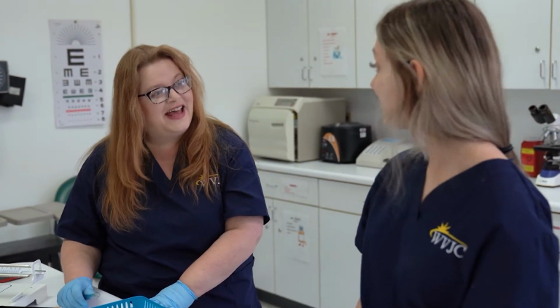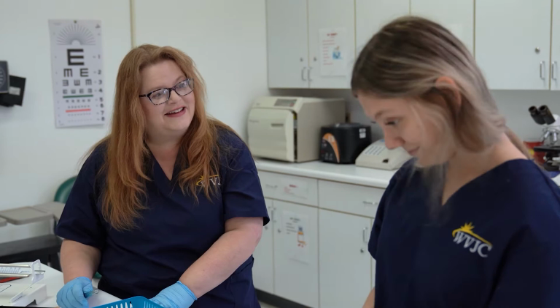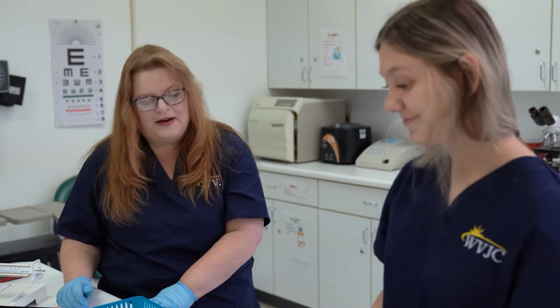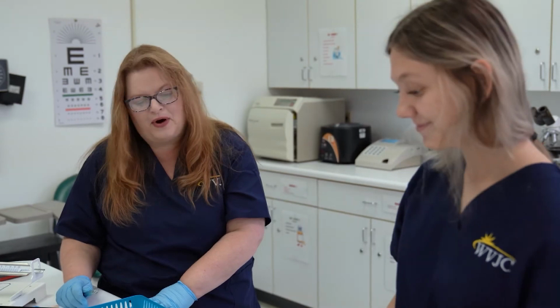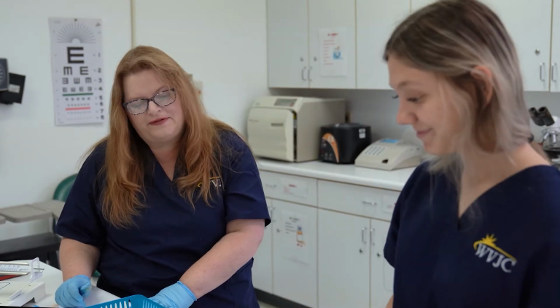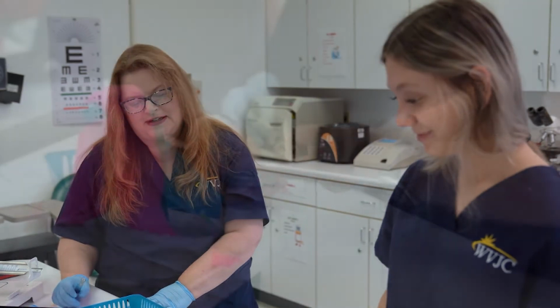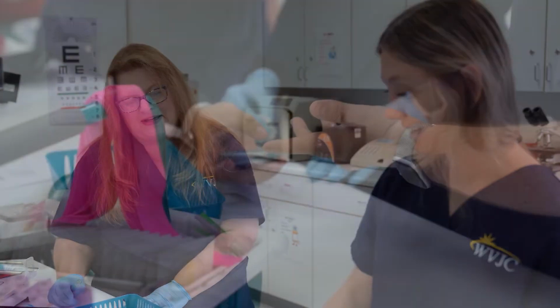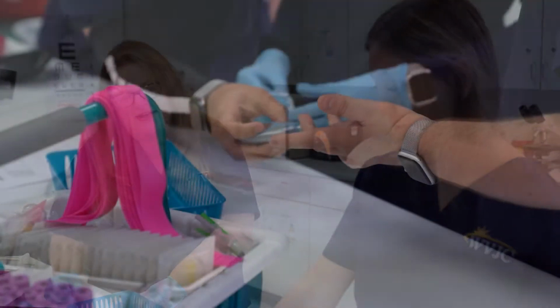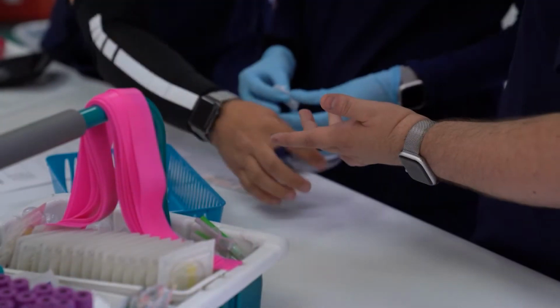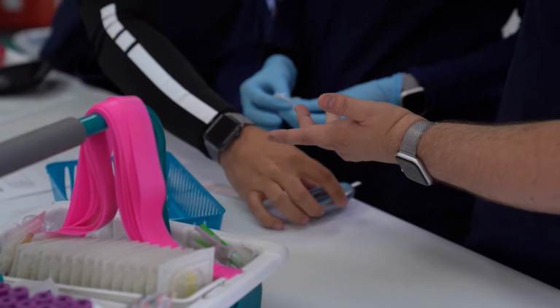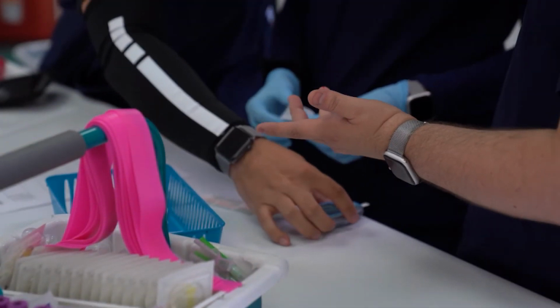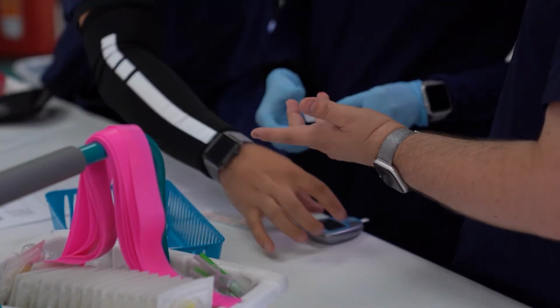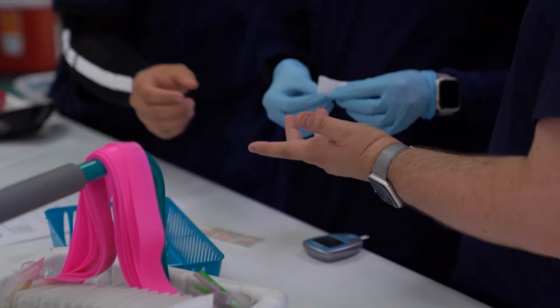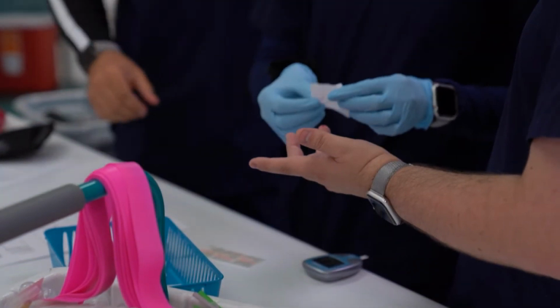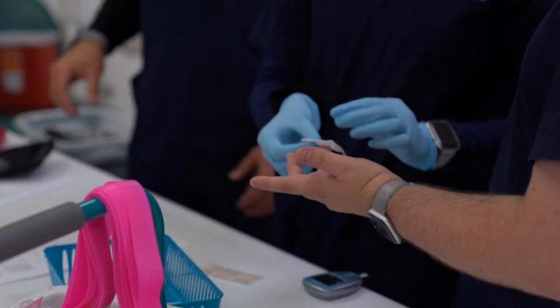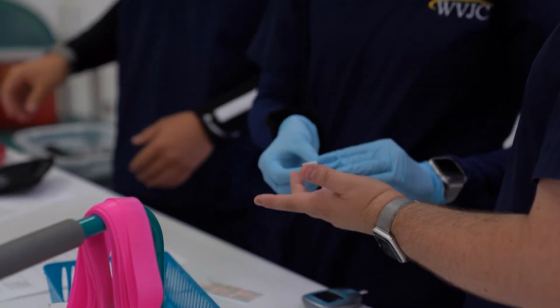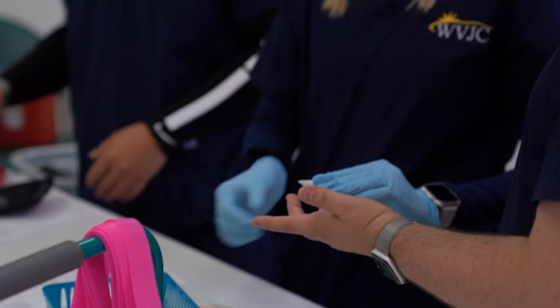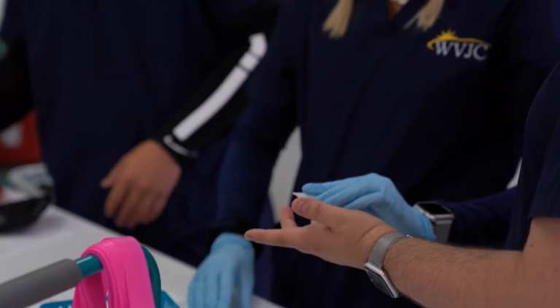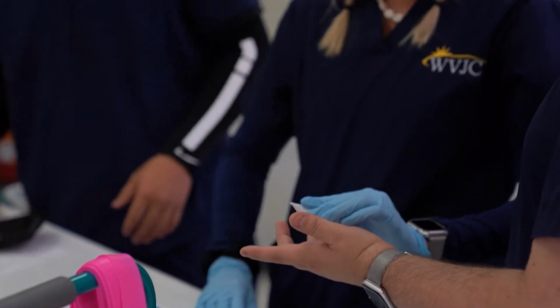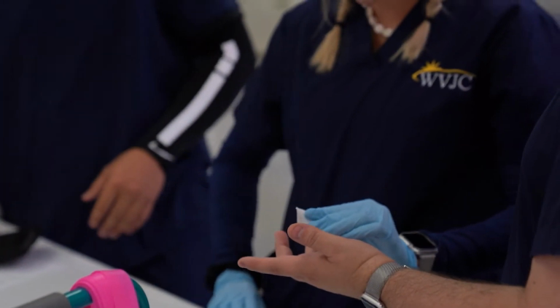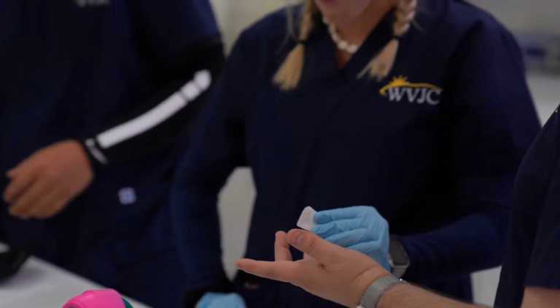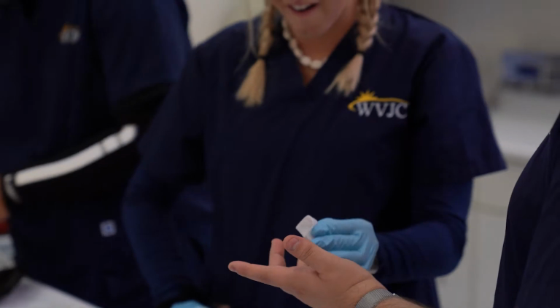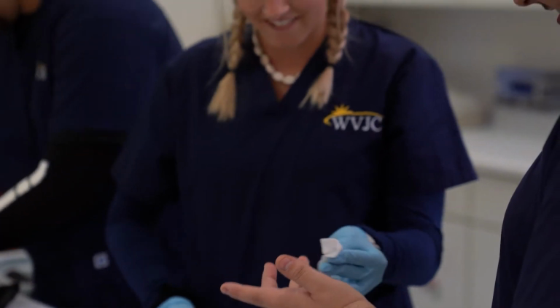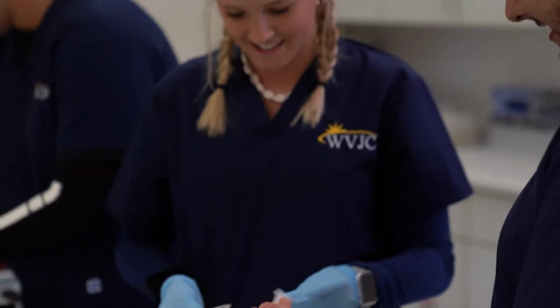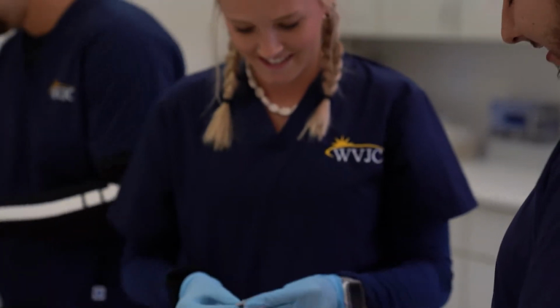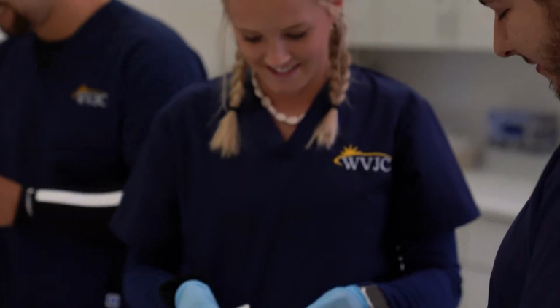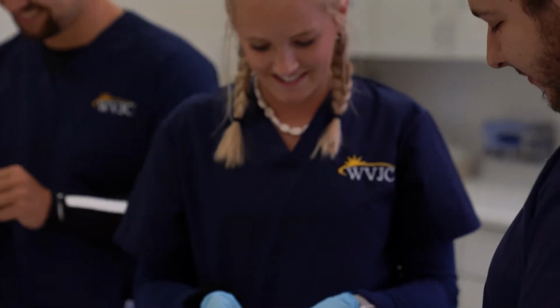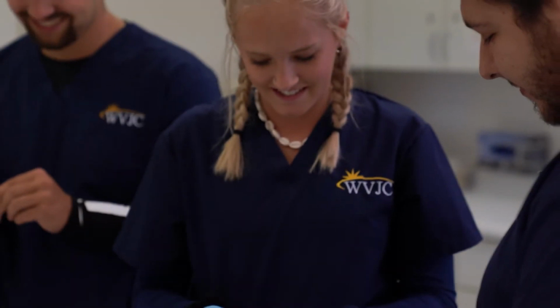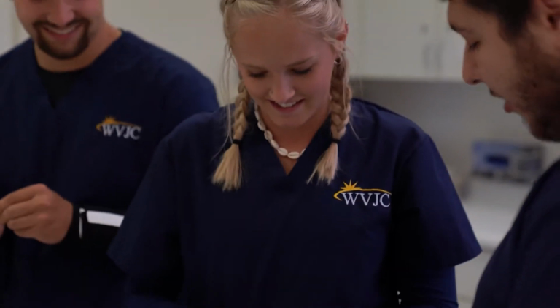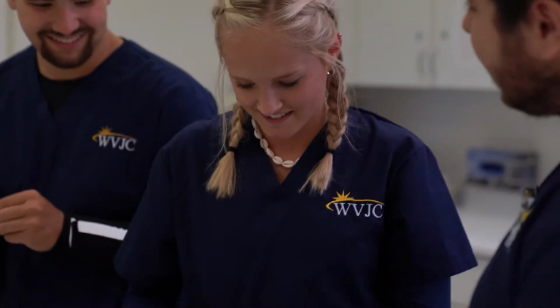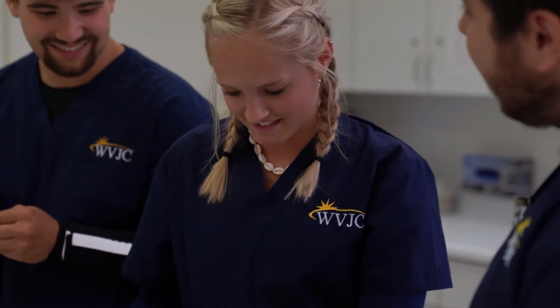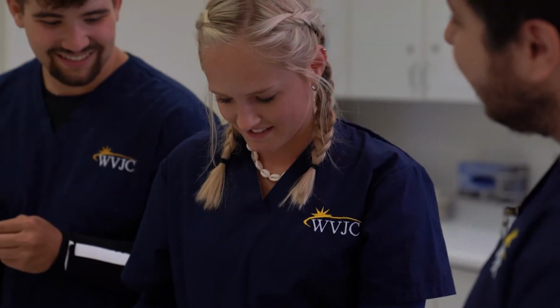You can become a clinical medical assistant working with doctors, nurses, and other medical professionals examining and treating patients in less than two years.